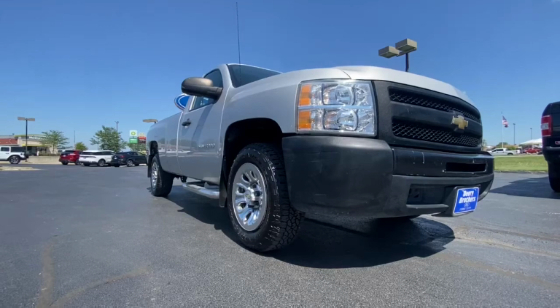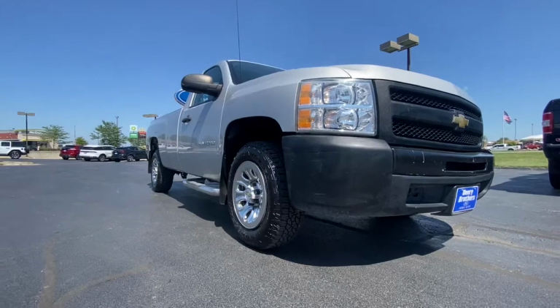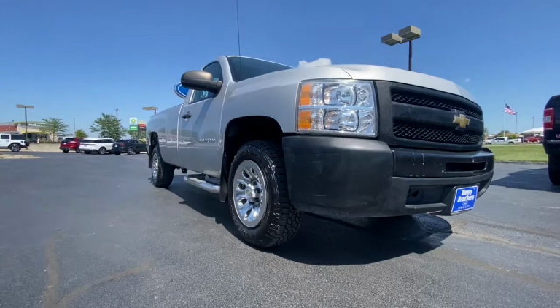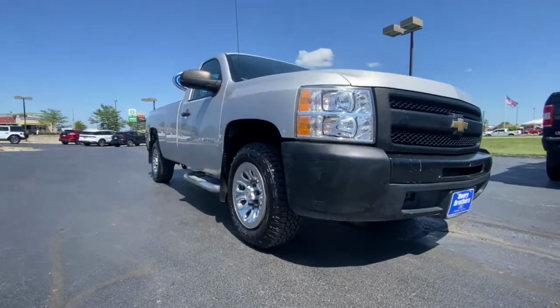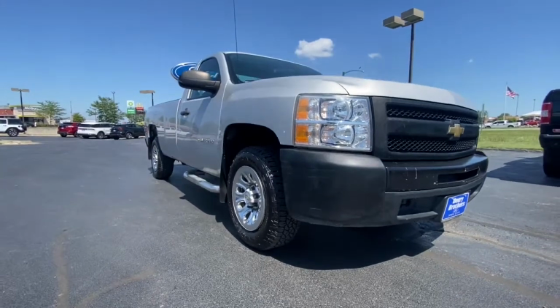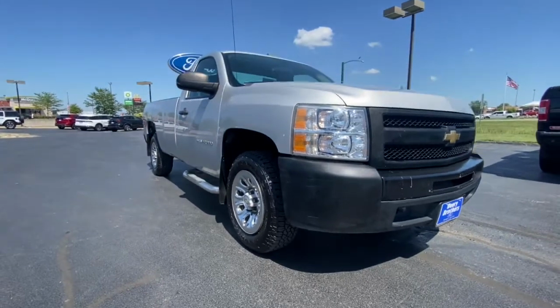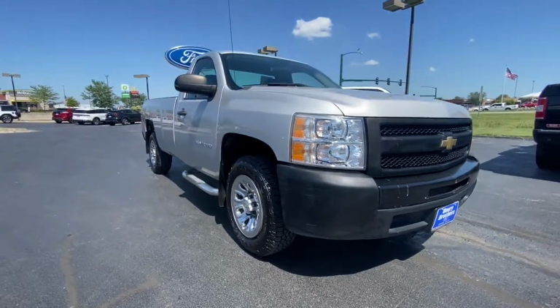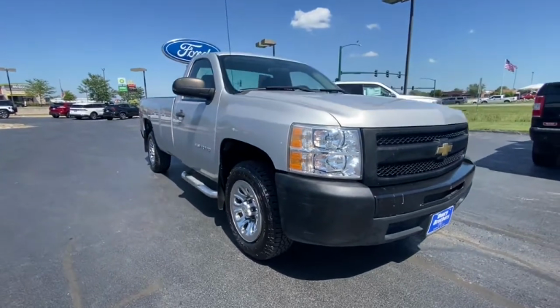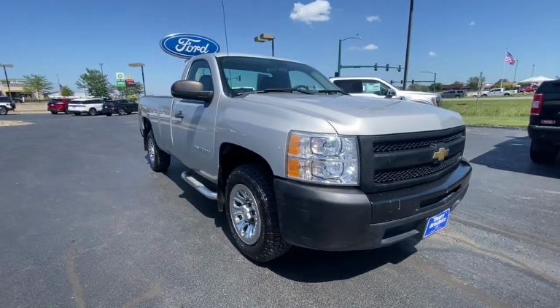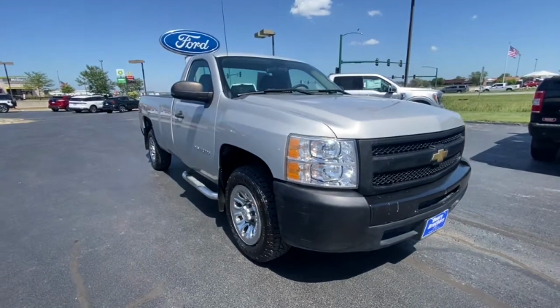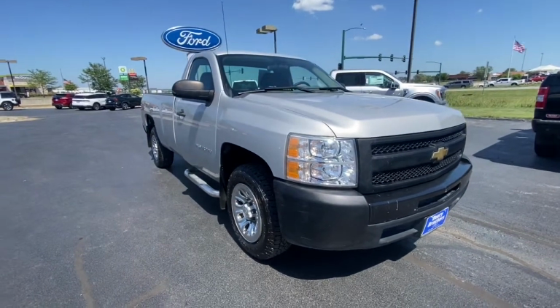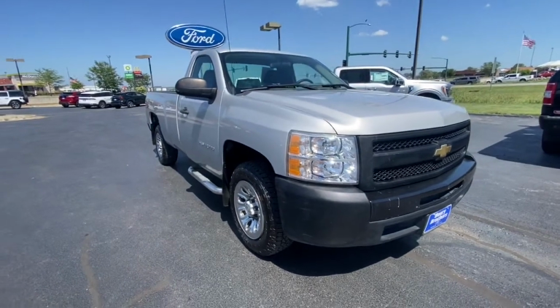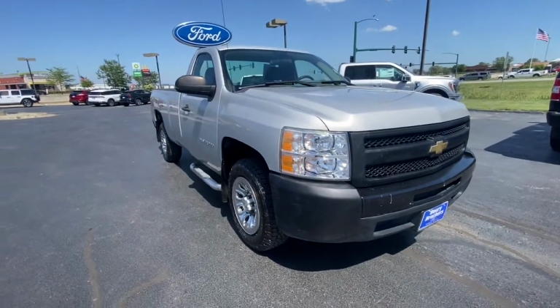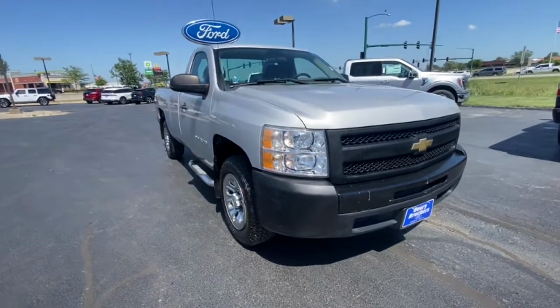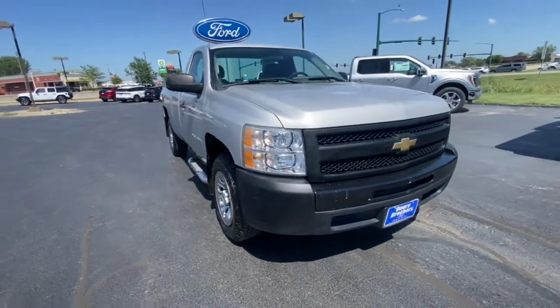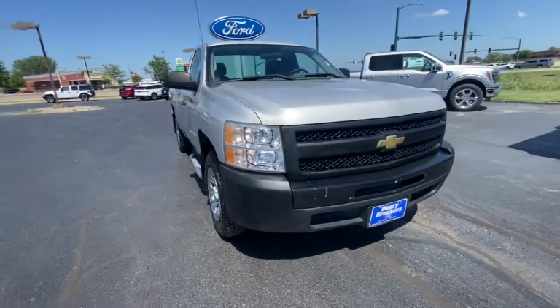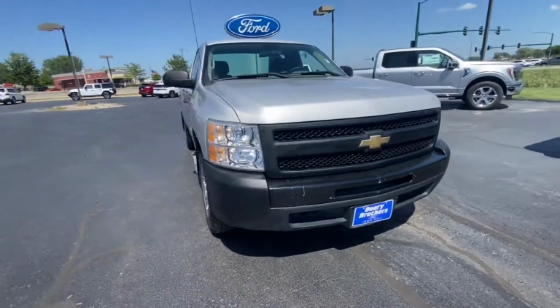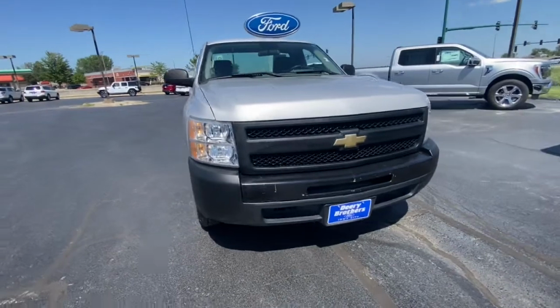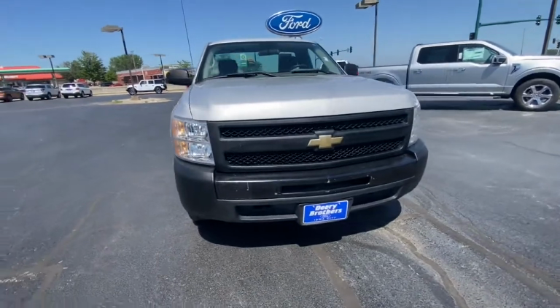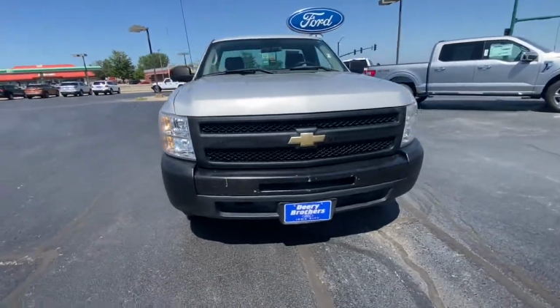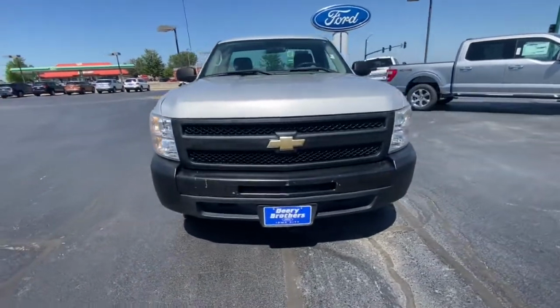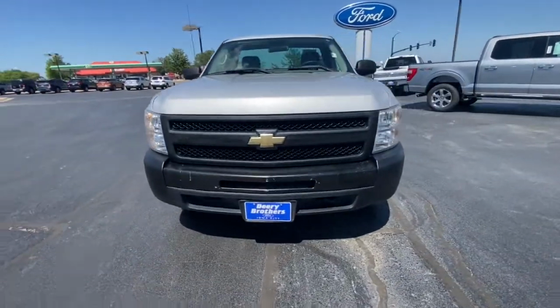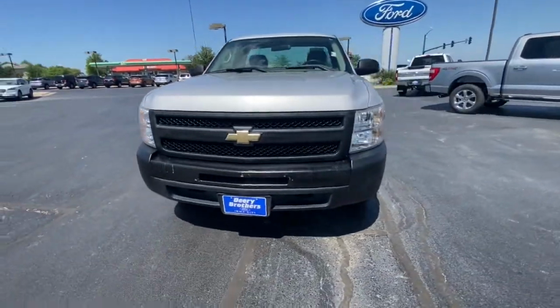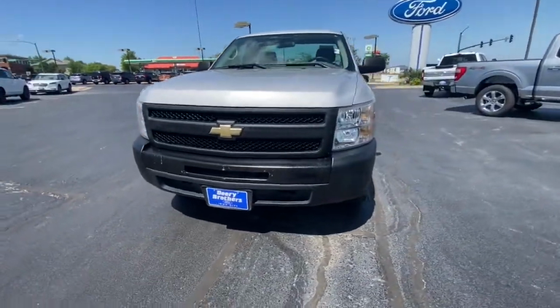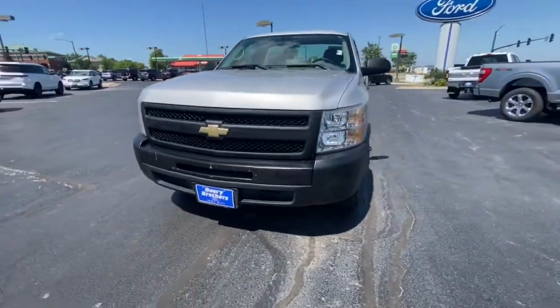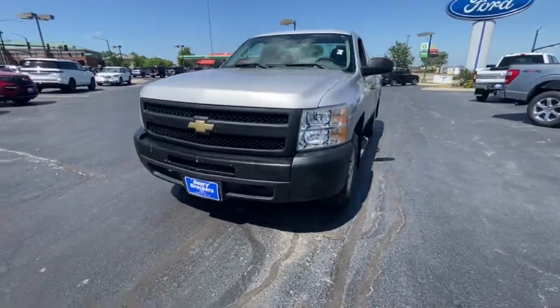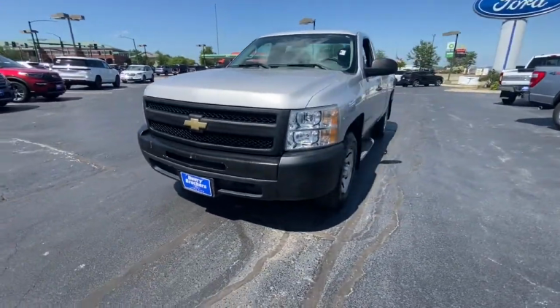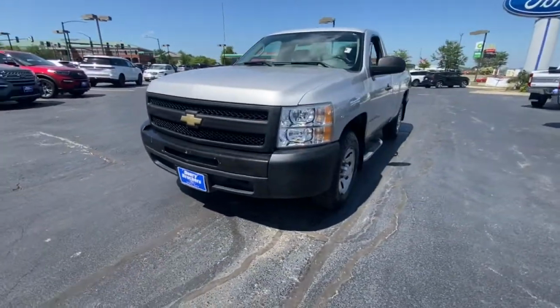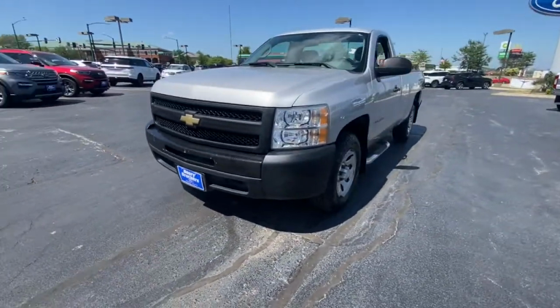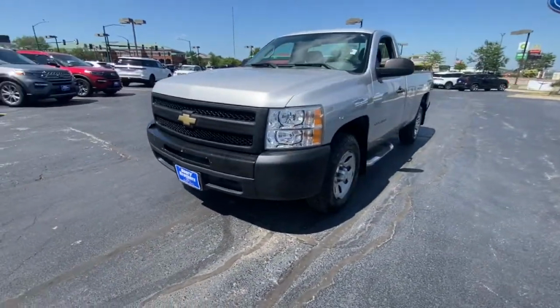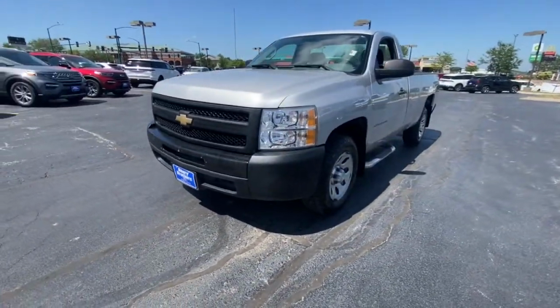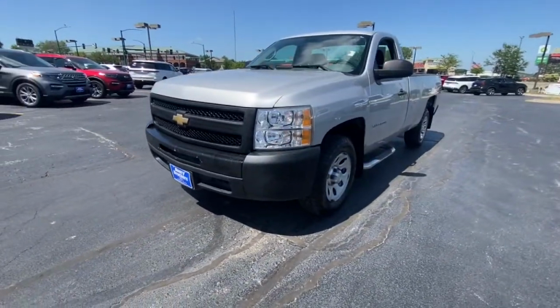You're gonna love the 2010 Chevrolet Silverado 1500. With less than 80,000 miles on the odometer, this vehicle provides excellent value.